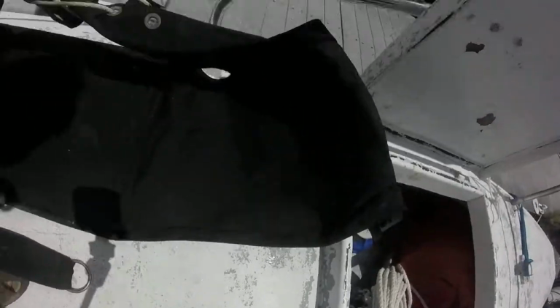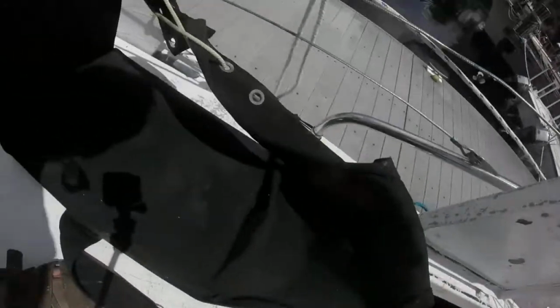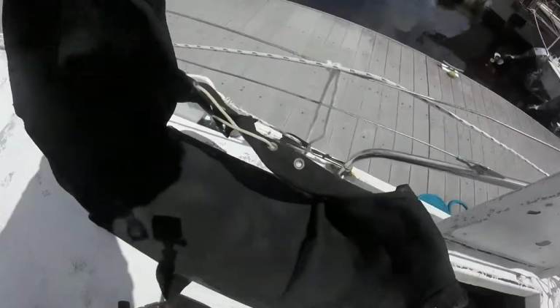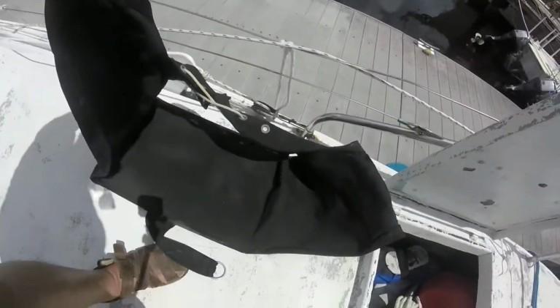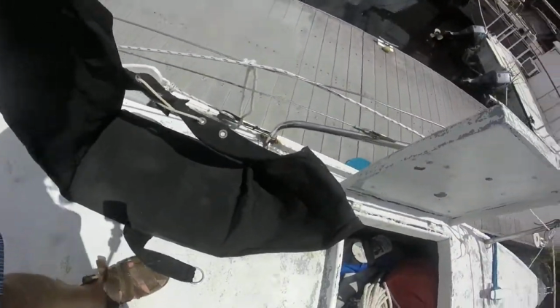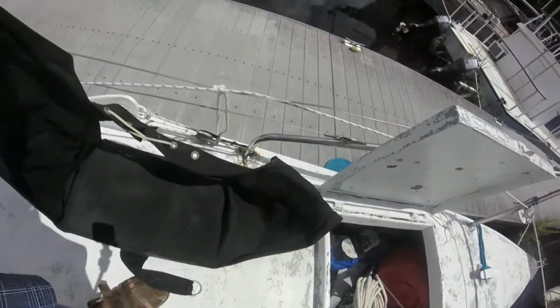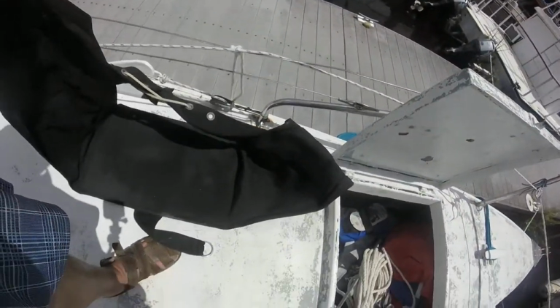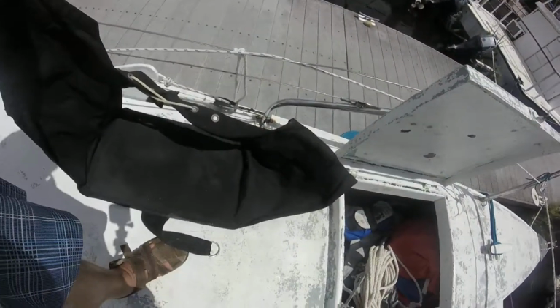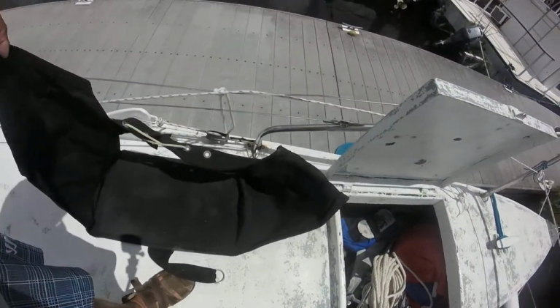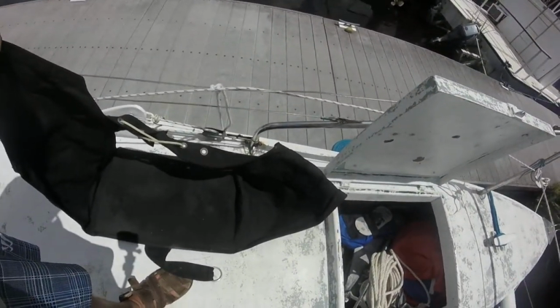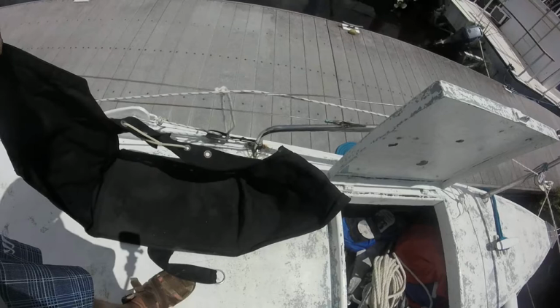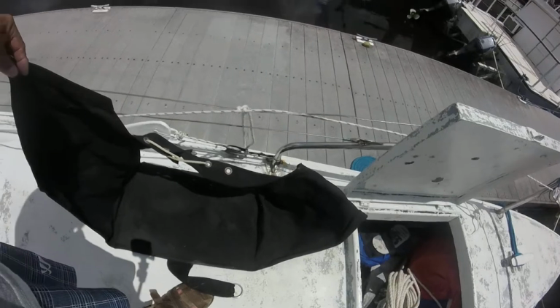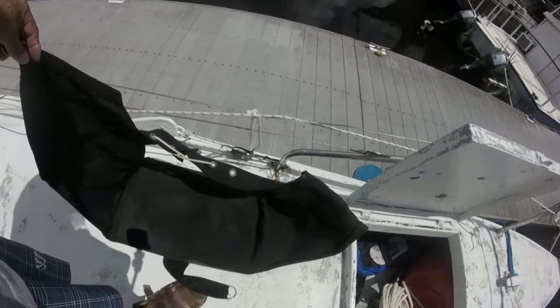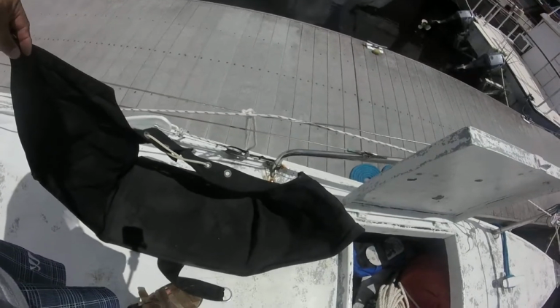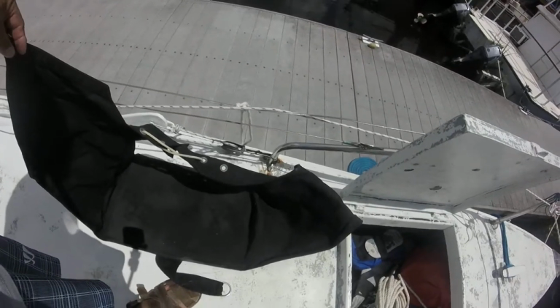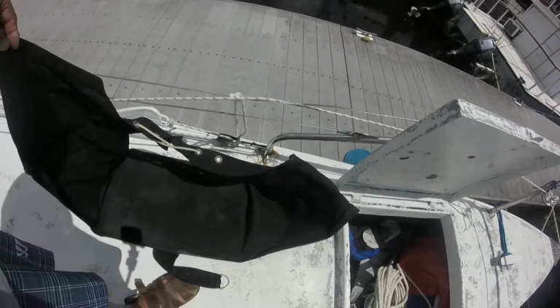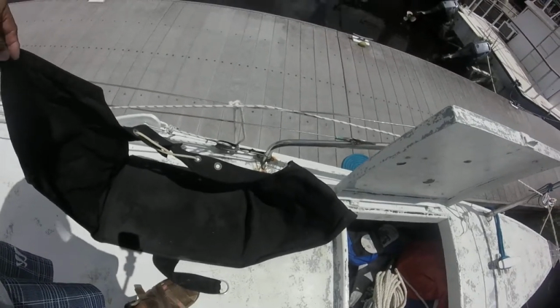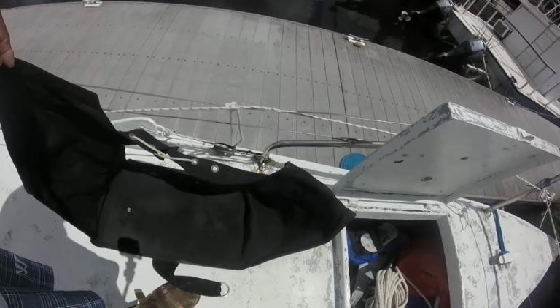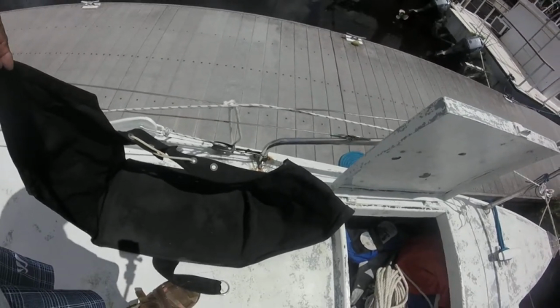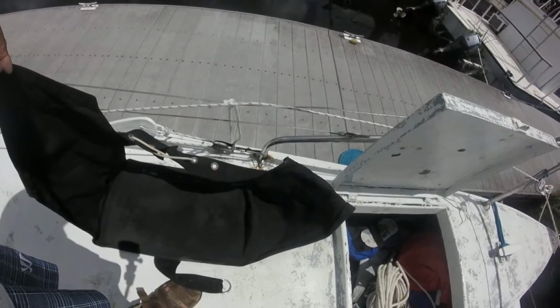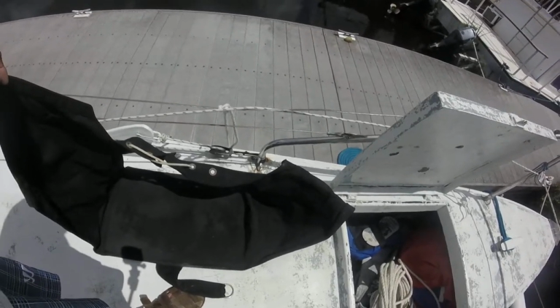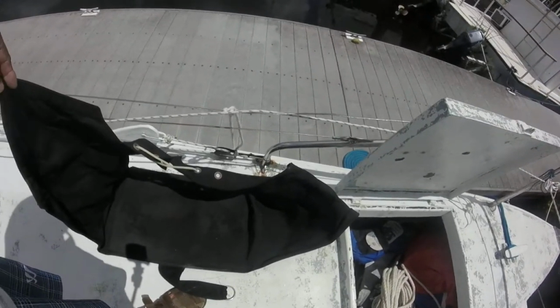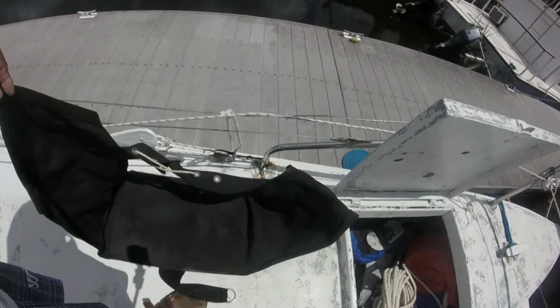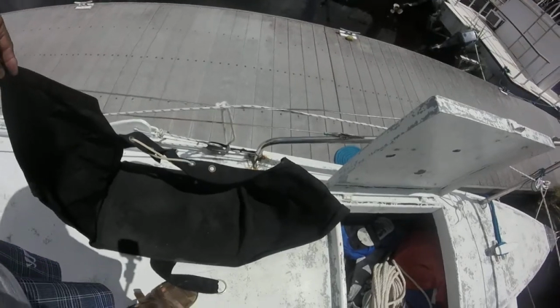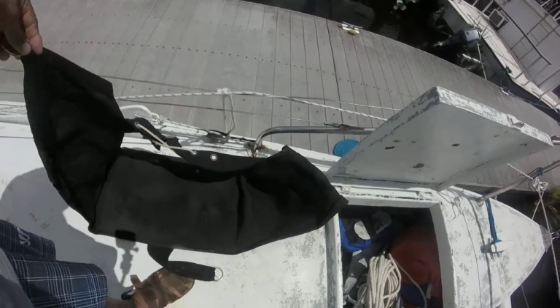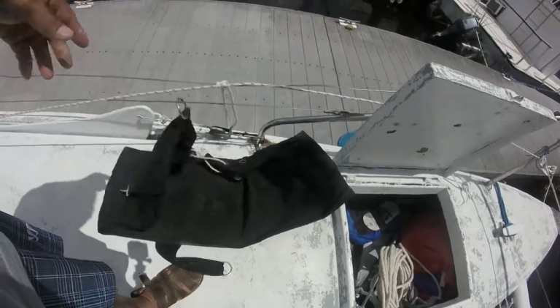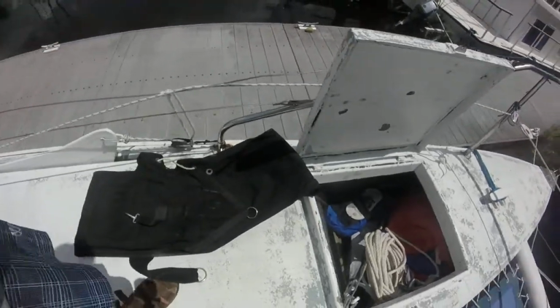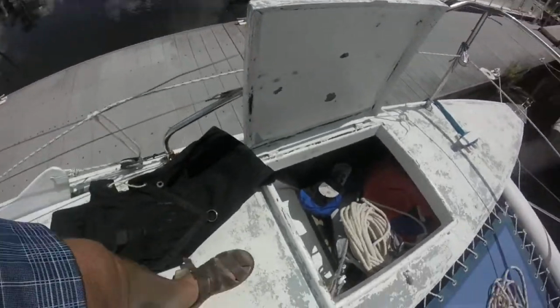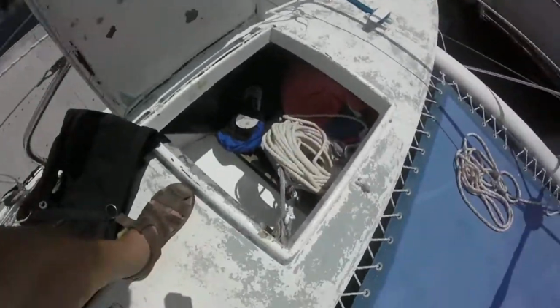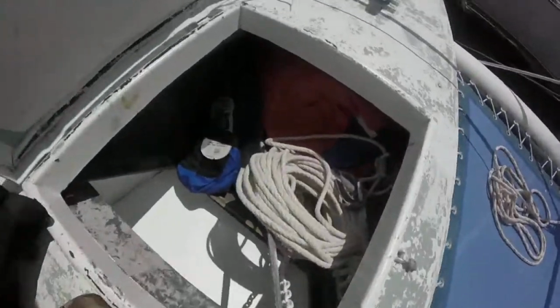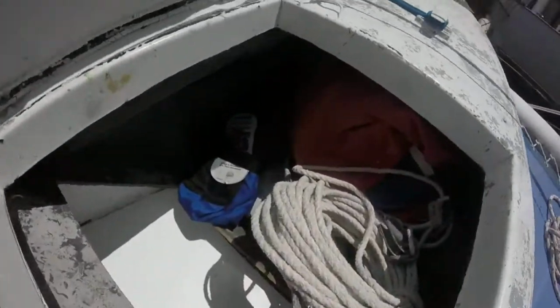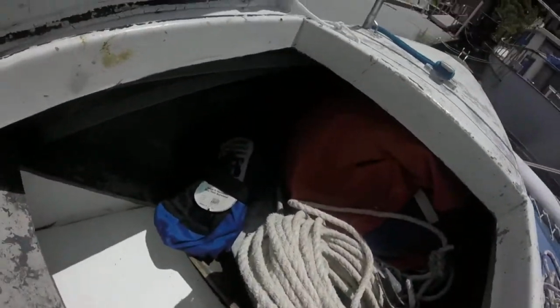Looks like a bosun's chair. Krista can haul me up the mast. Sounds like an idea — not to say it's a good idea, but there's the bosun's chair. A bosun's chair? I don't know.